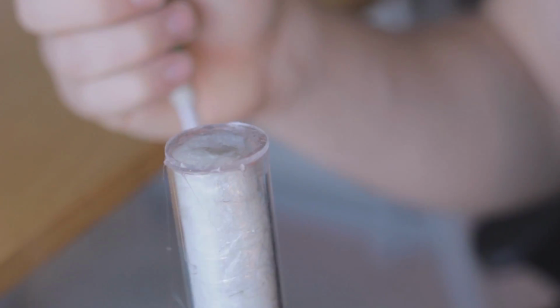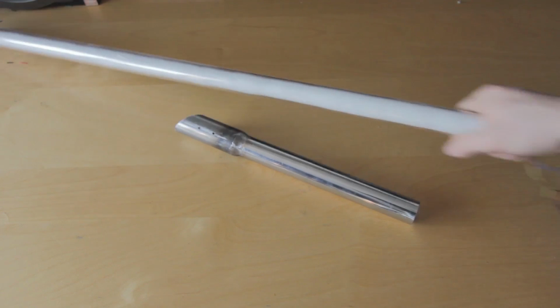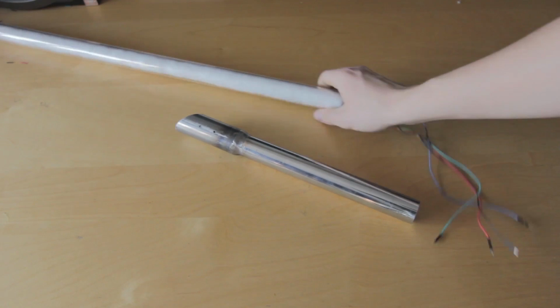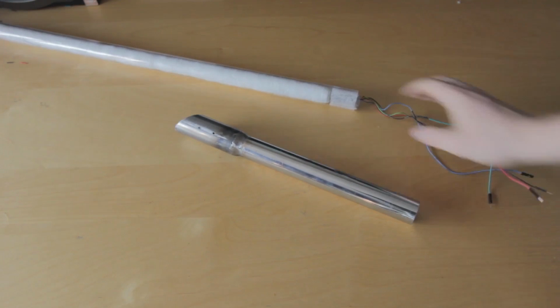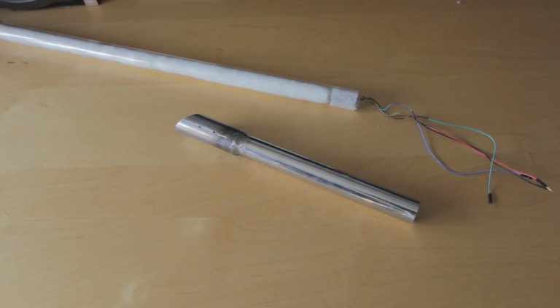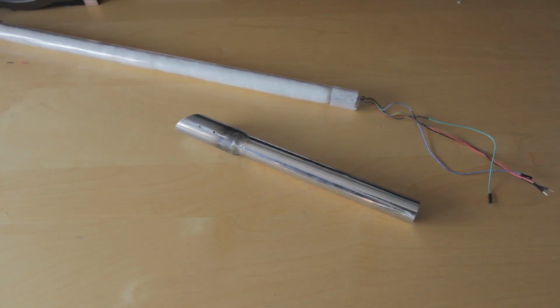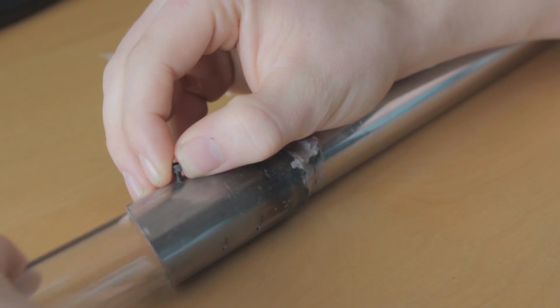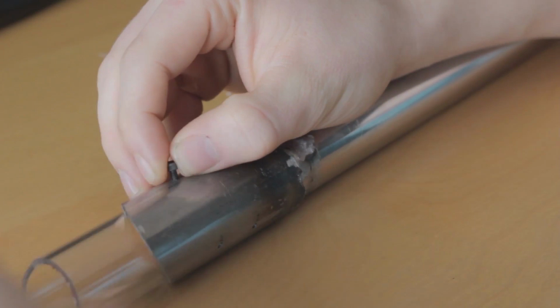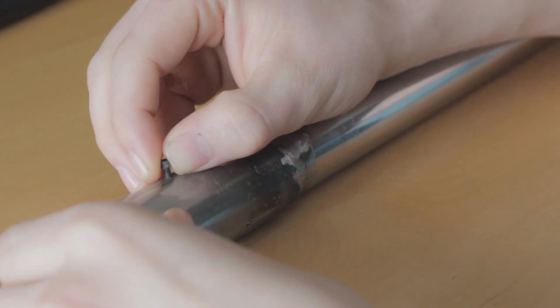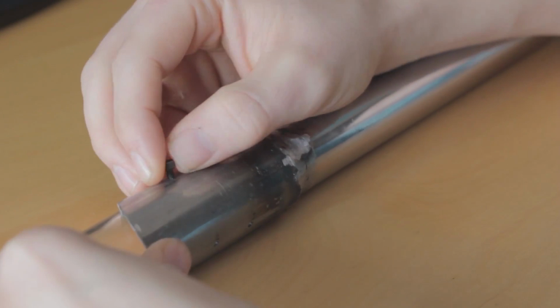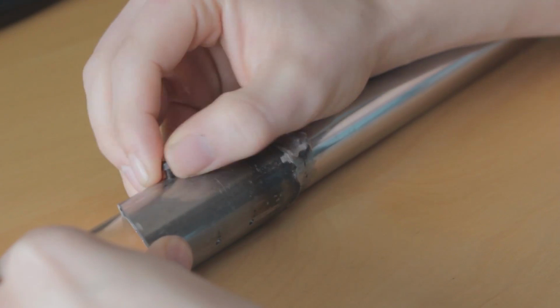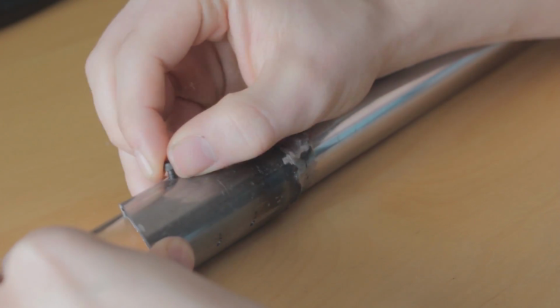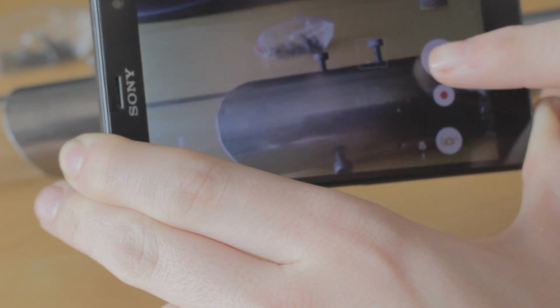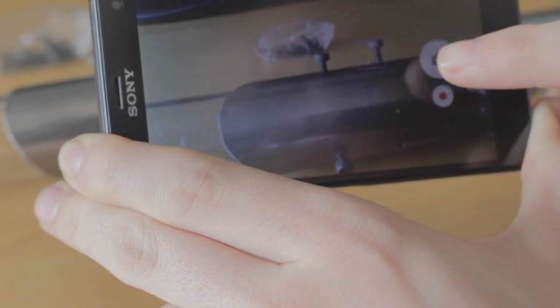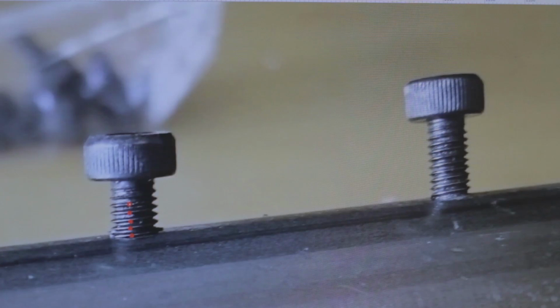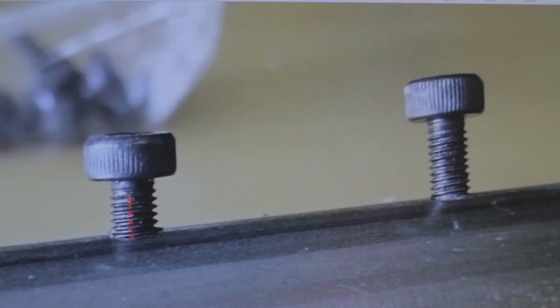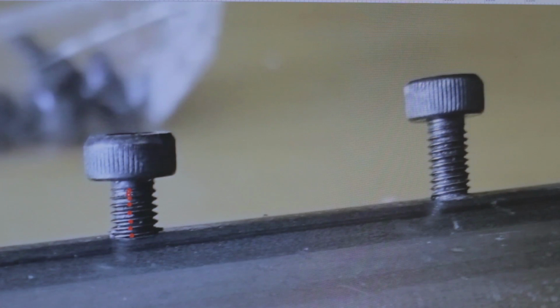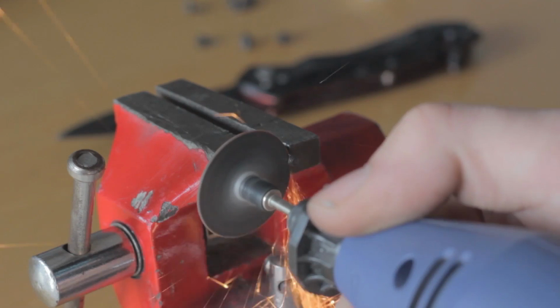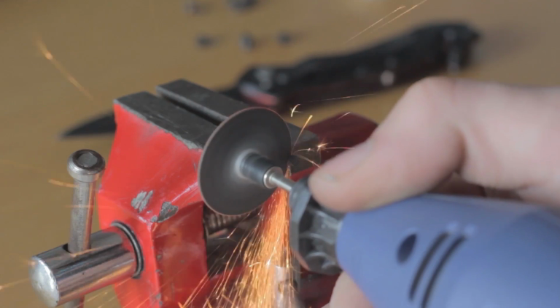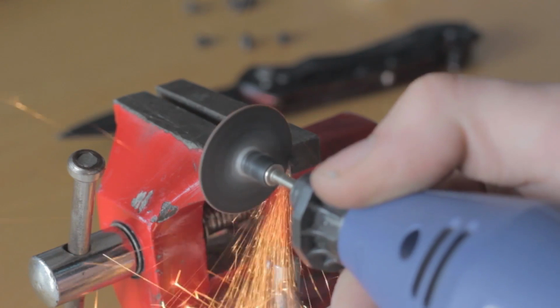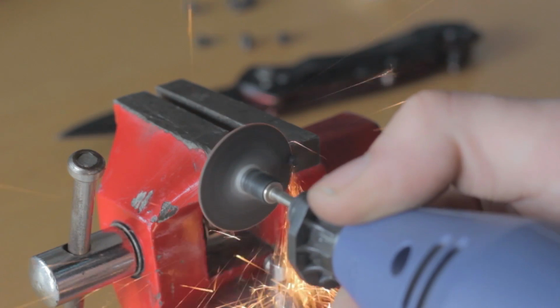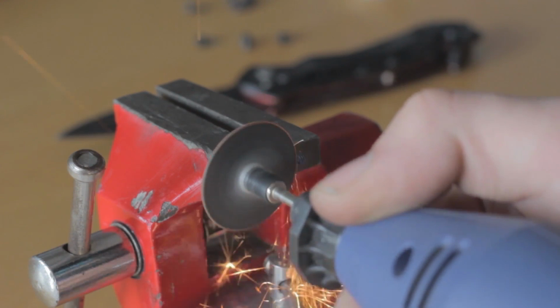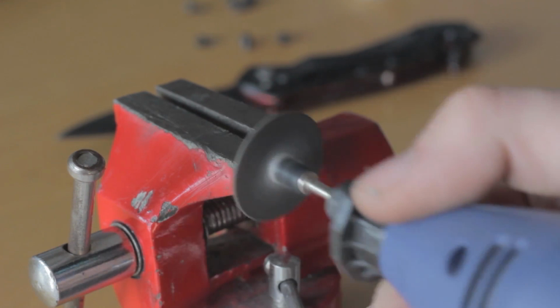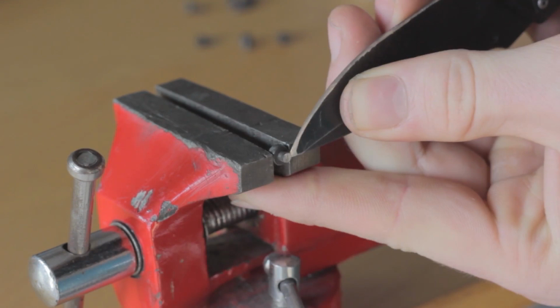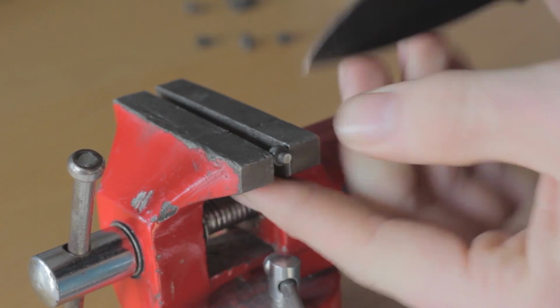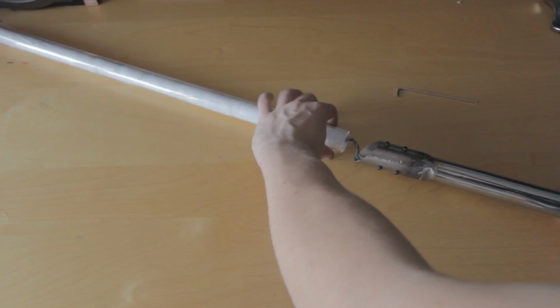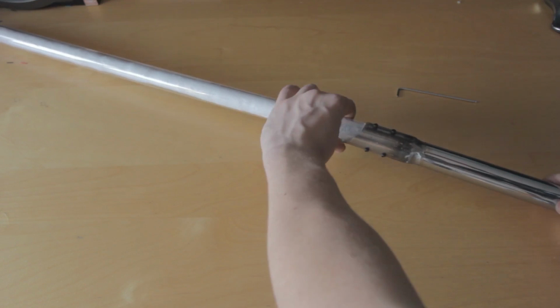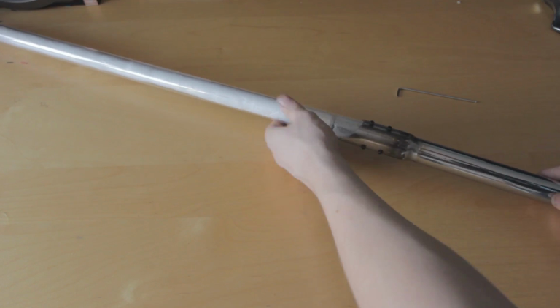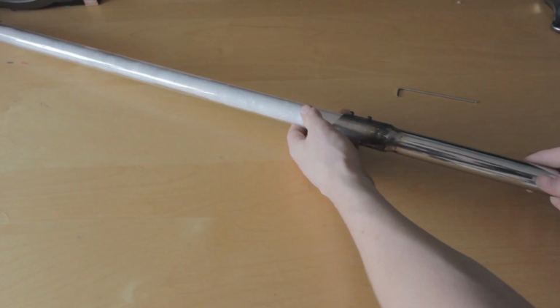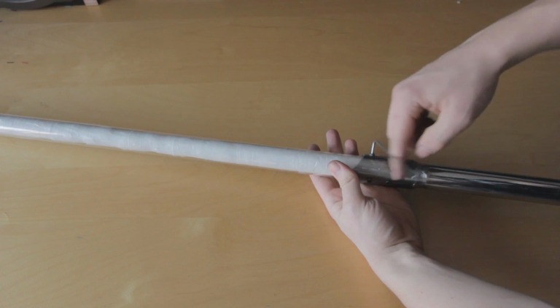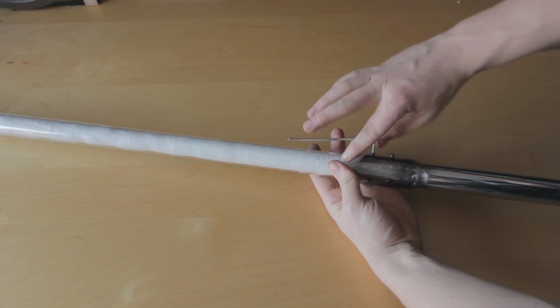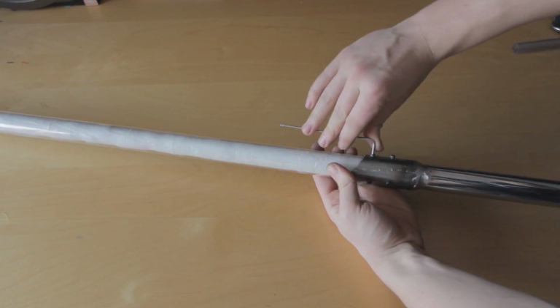We have the most important parts of our lightsaber. Now we have to put them together with screws — if they are too long we will have to cut them. Now we can put the blade in the handle and hold it with the screws.